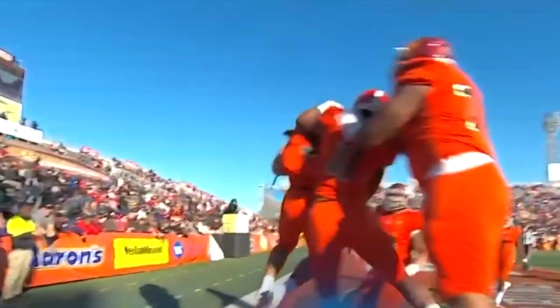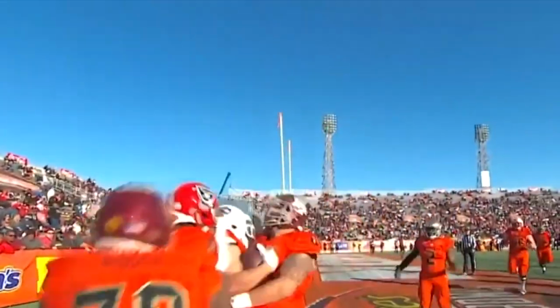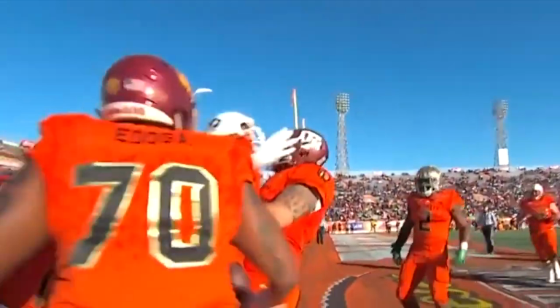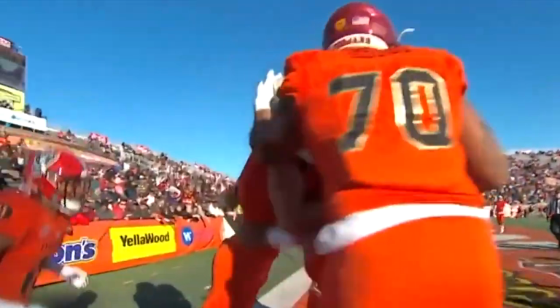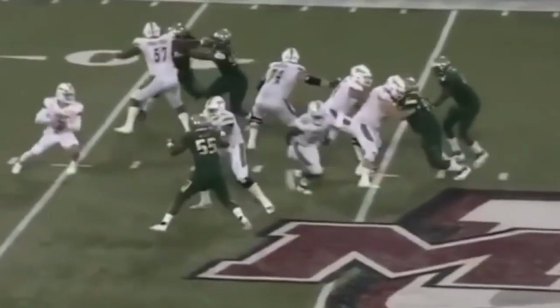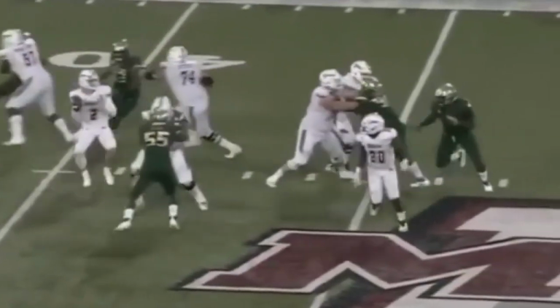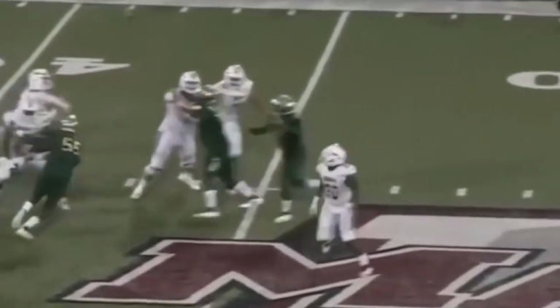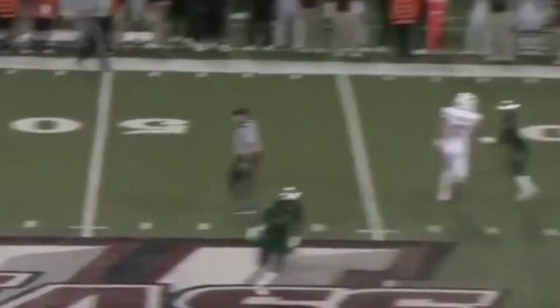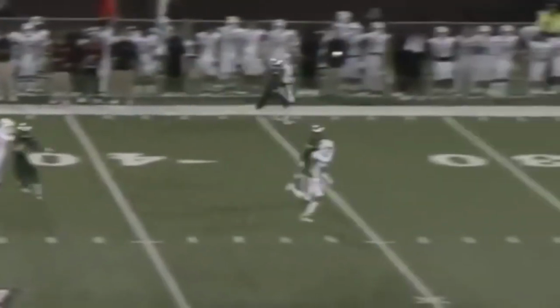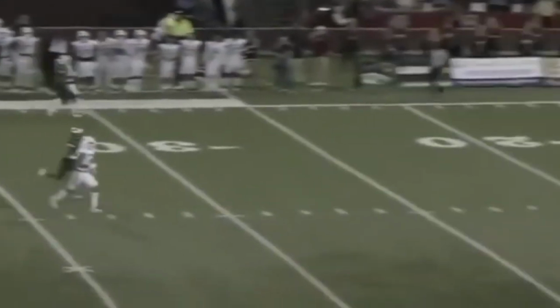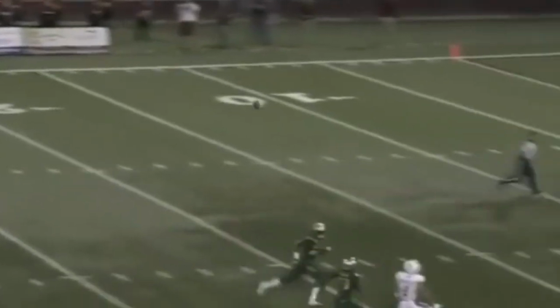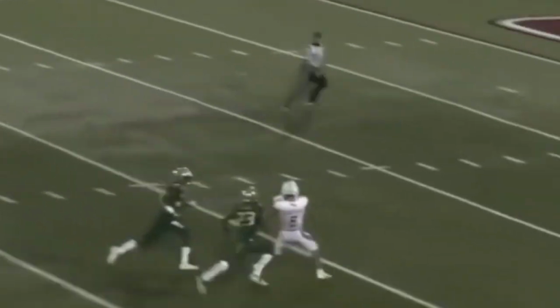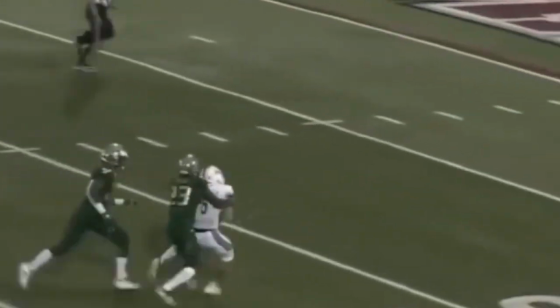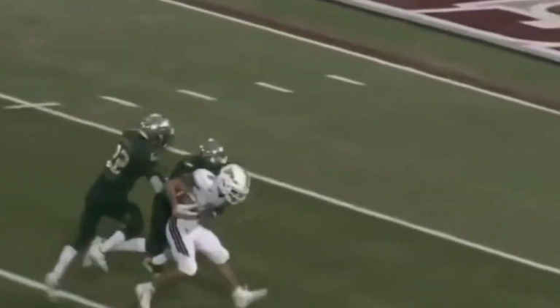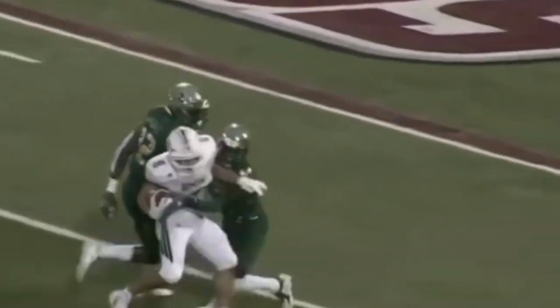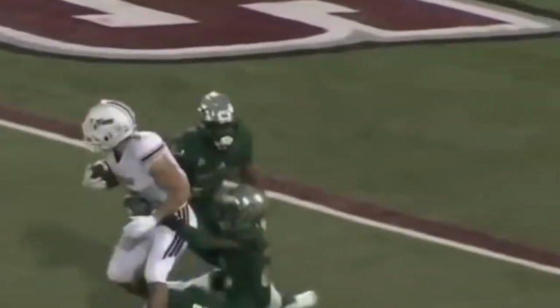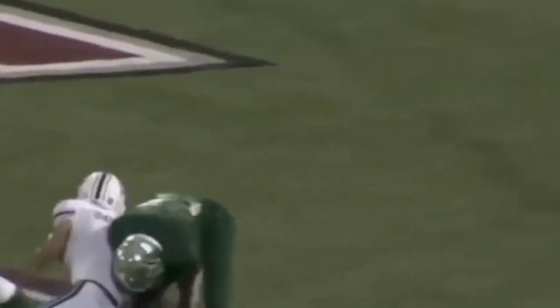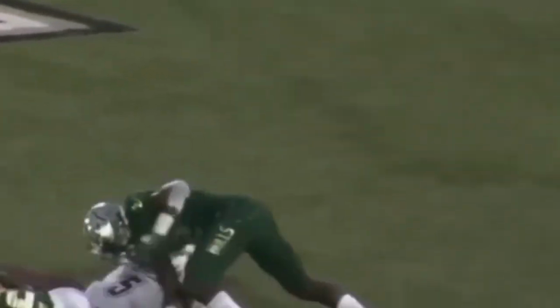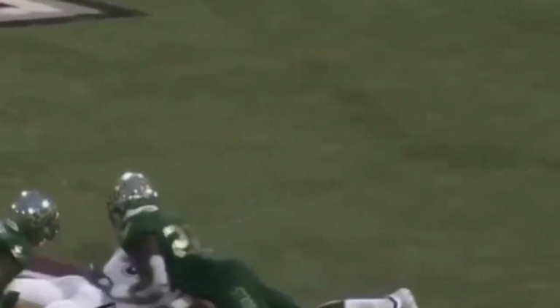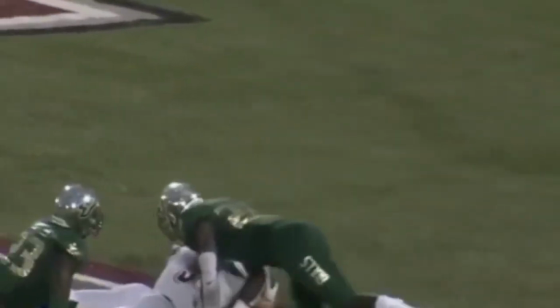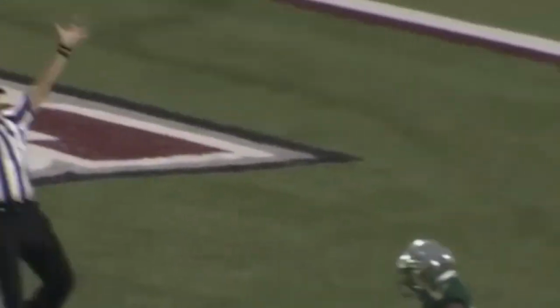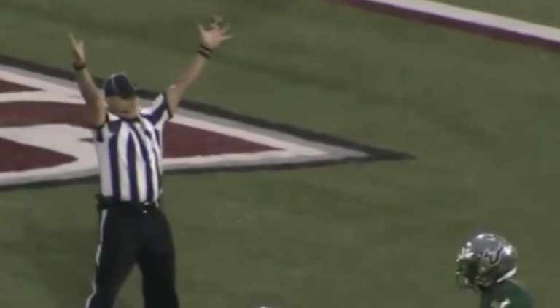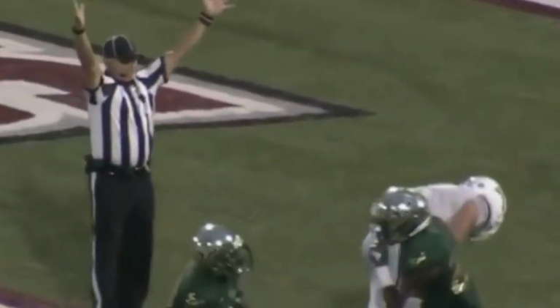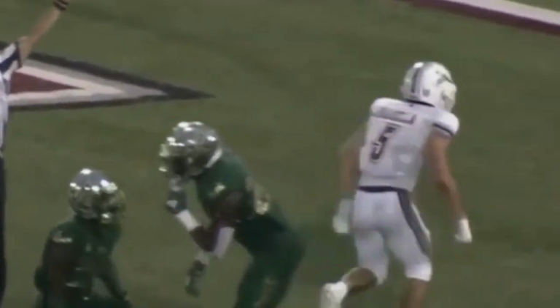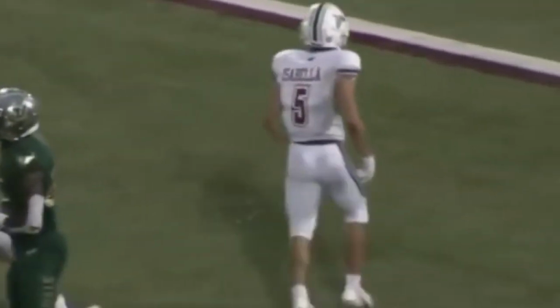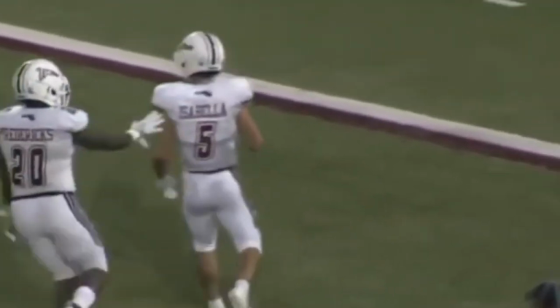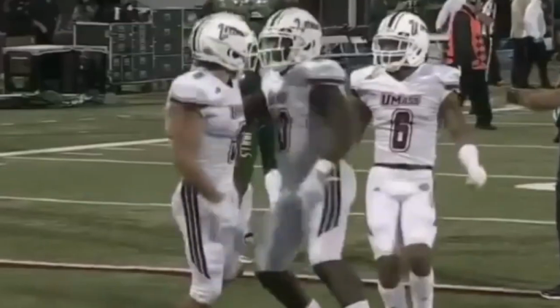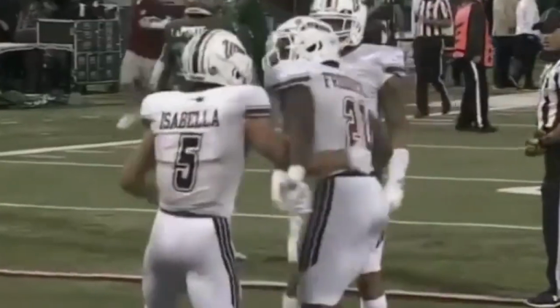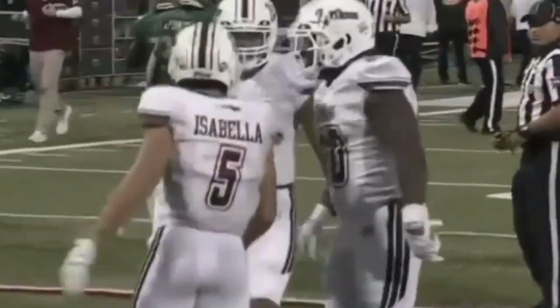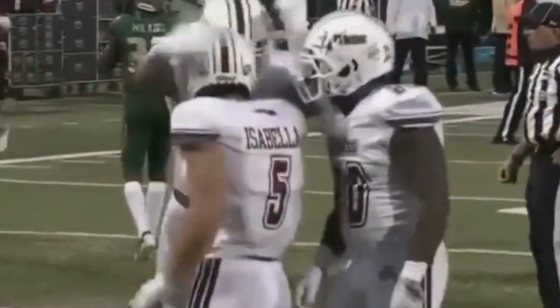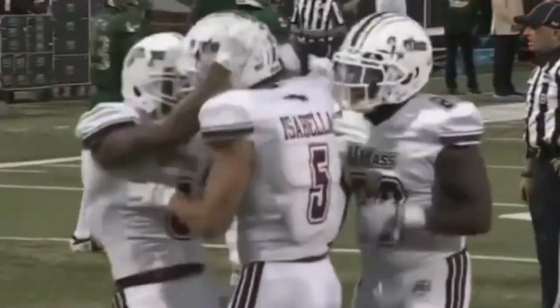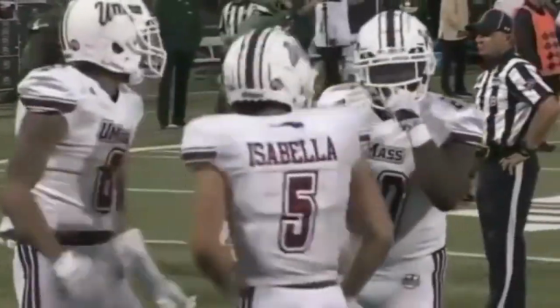Andy Isabella out of UMass. Comis. Isabella hauls it in, and Isabella reaching for the goal line. Touchdown! What a play — 63 yards.